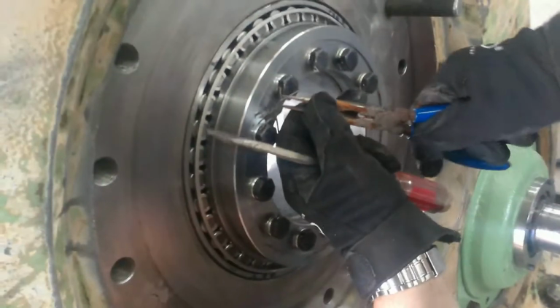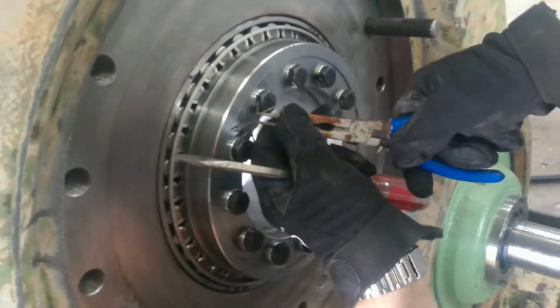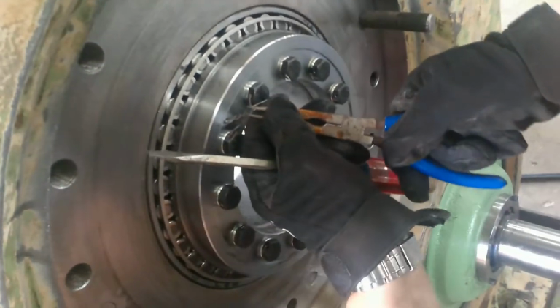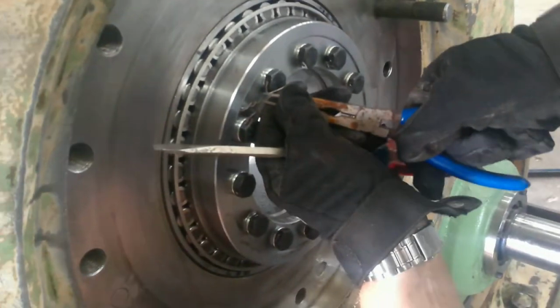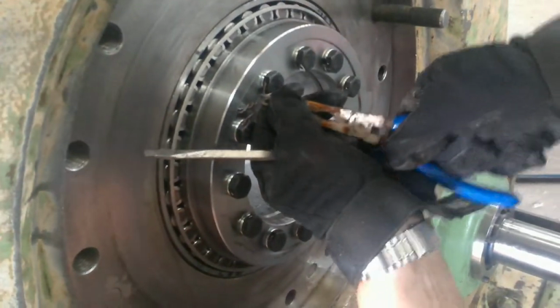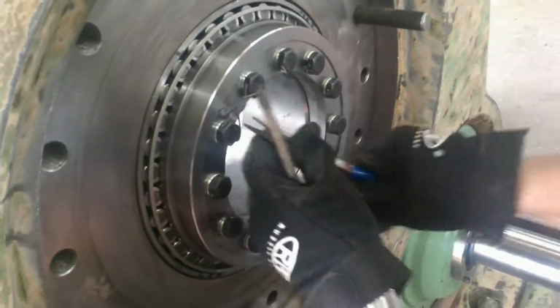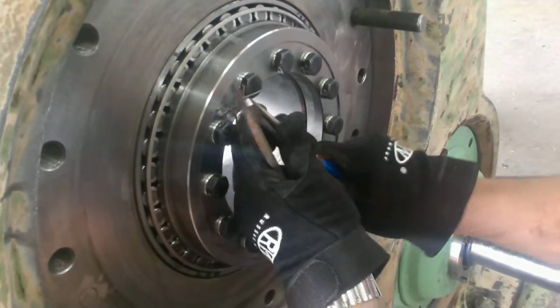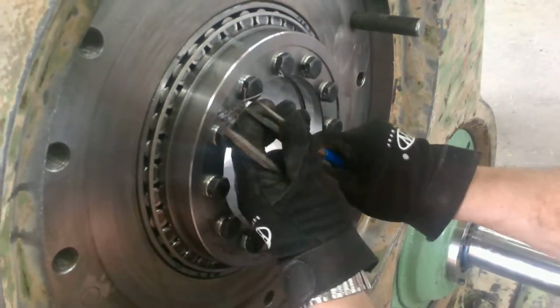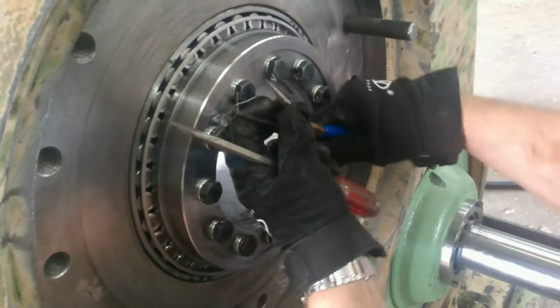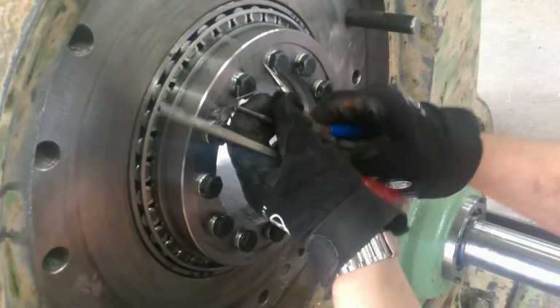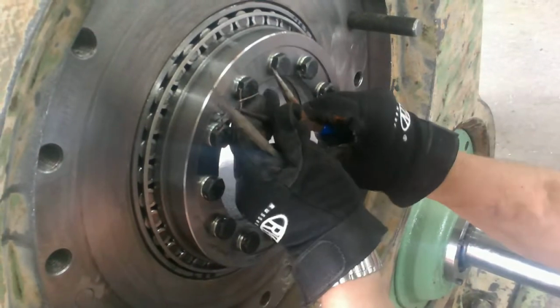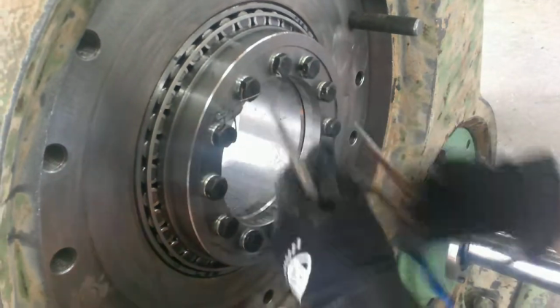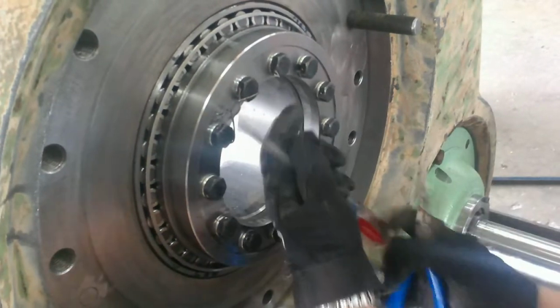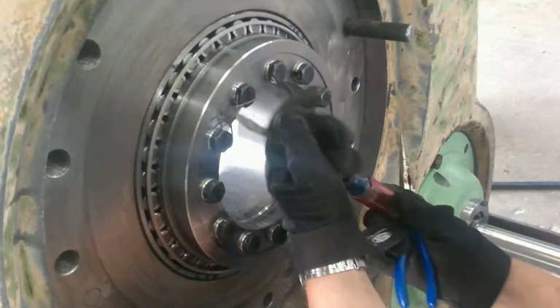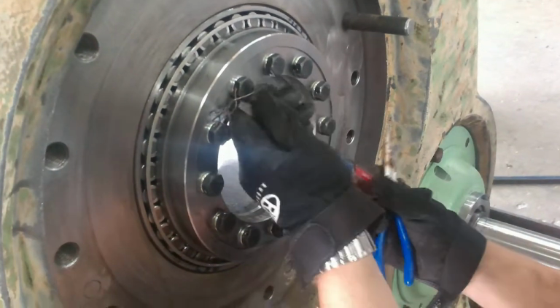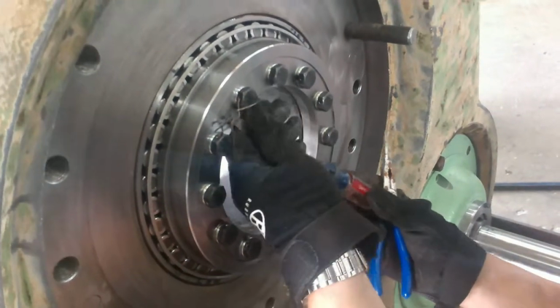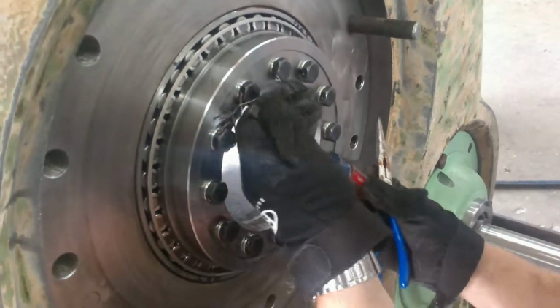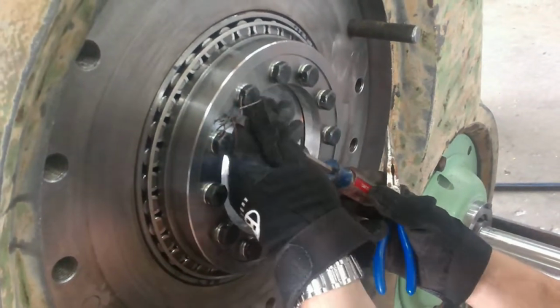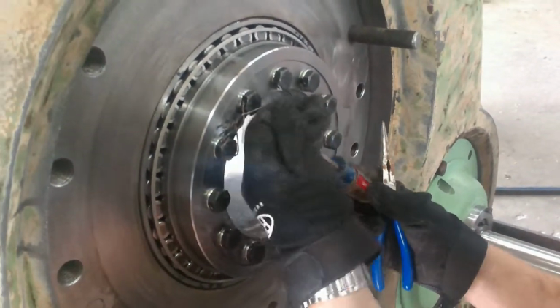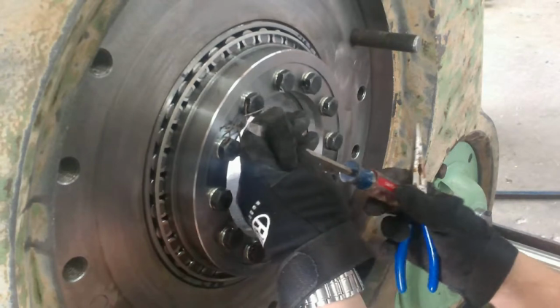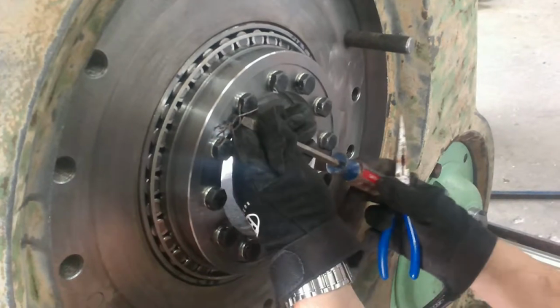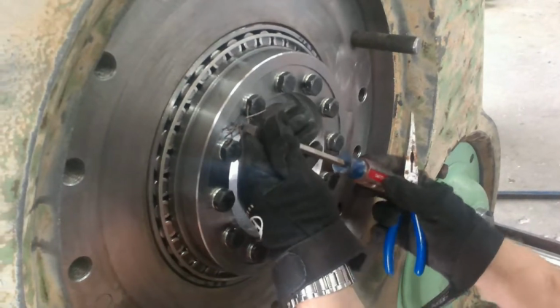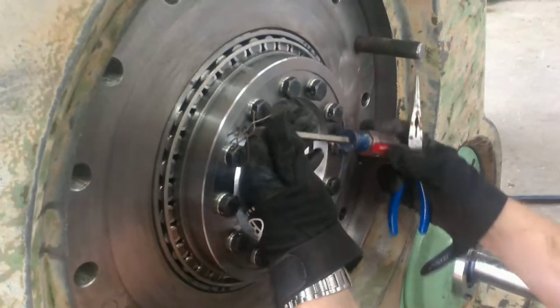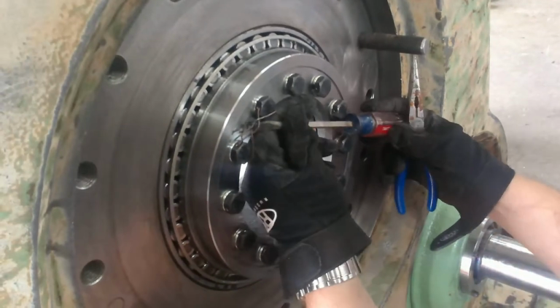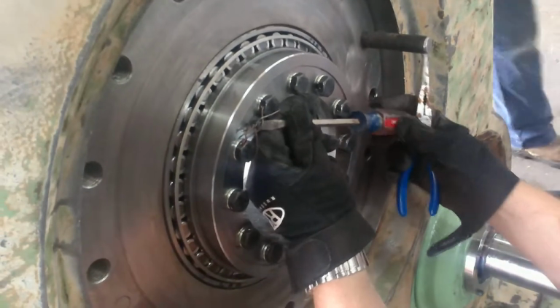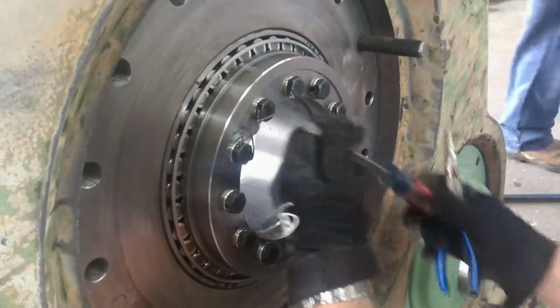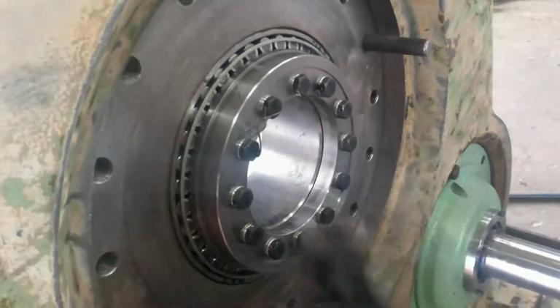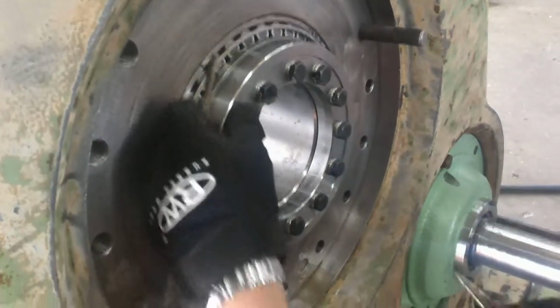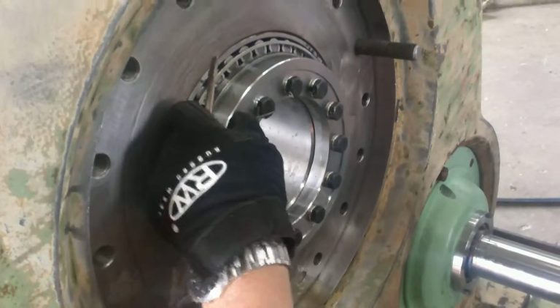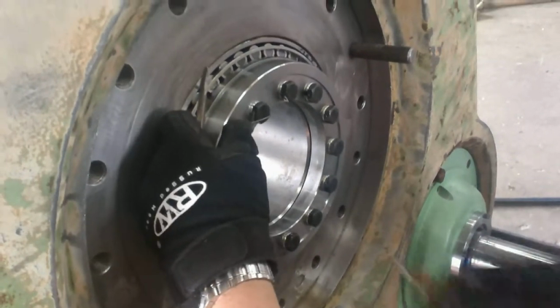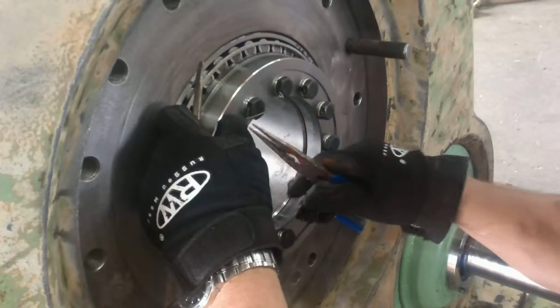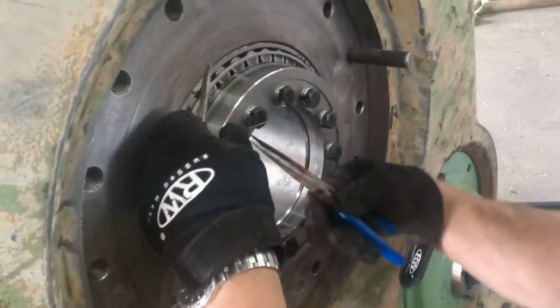All we're doing is we're wrapping this around and securing it so that the bolts don't come unscrewed. That's all there is, nothing fancy here. If you go too far, you break the wire. We just want to make sure that it's snug so the bolts don't come out. He'll do all 12 of them, two at a time.